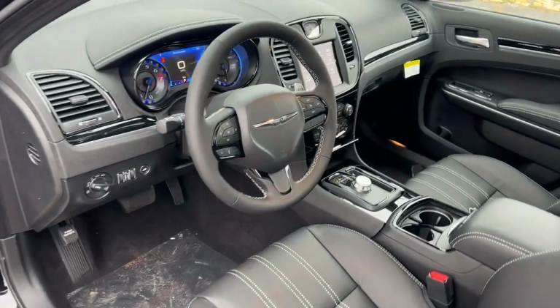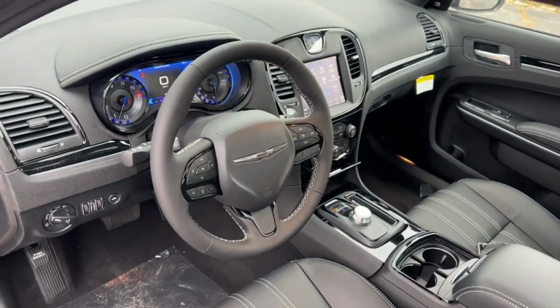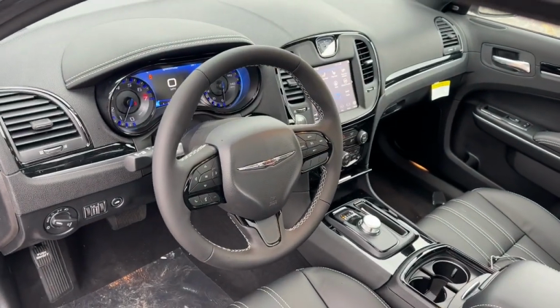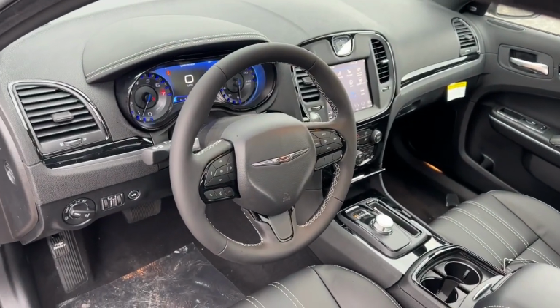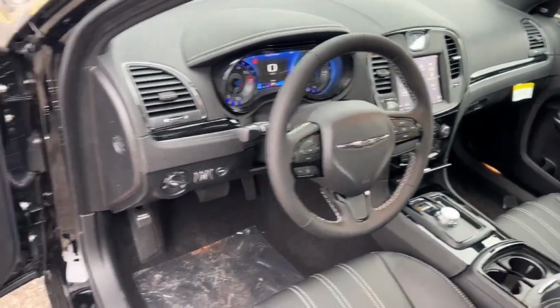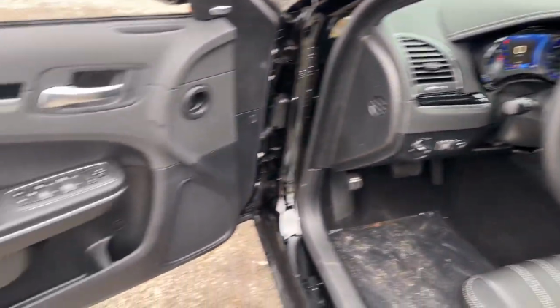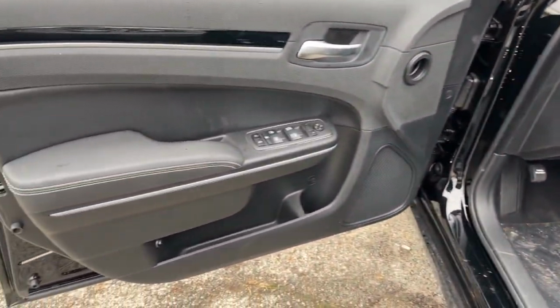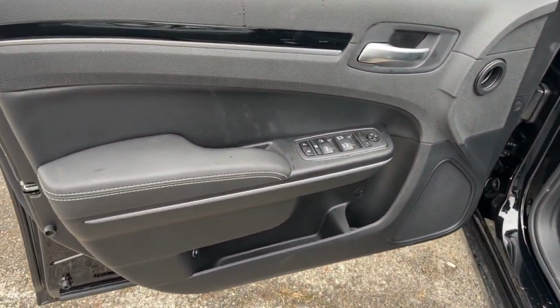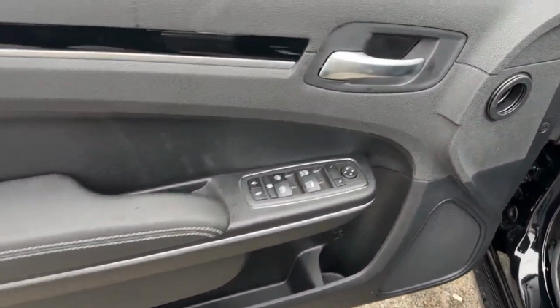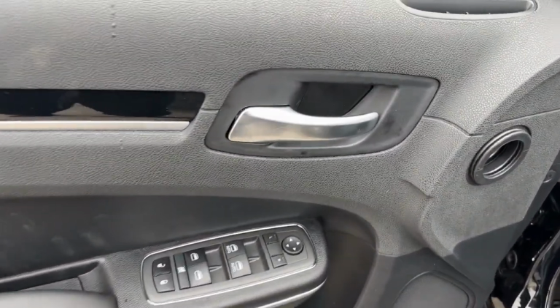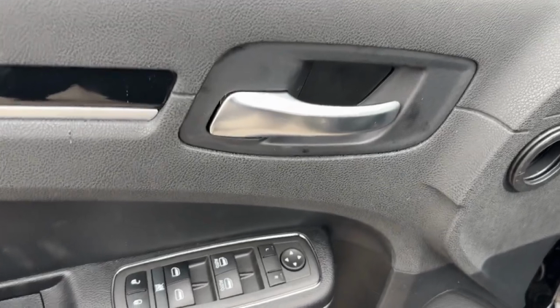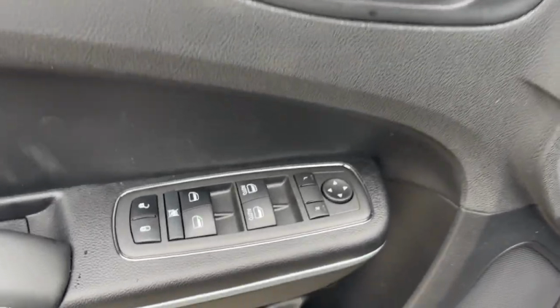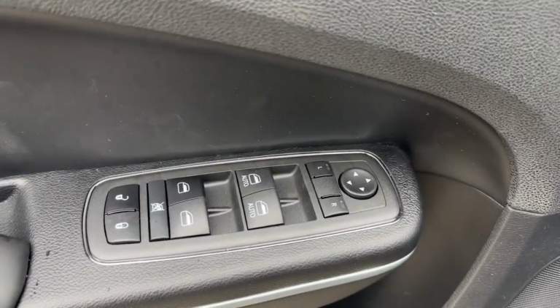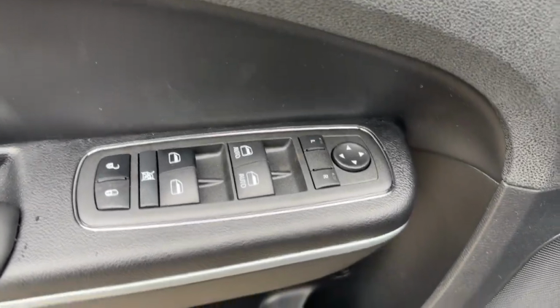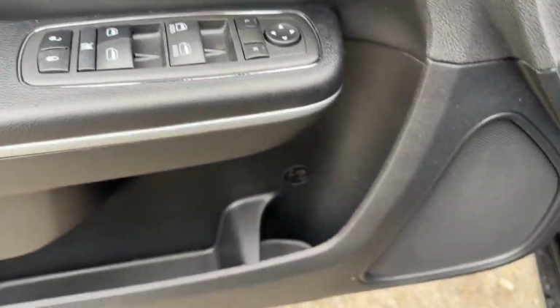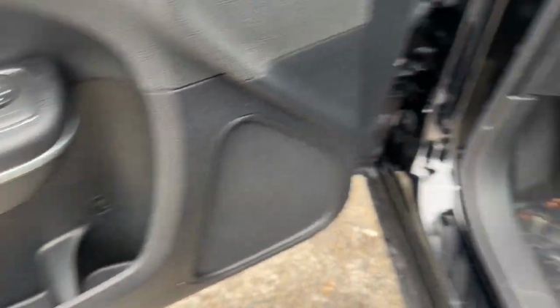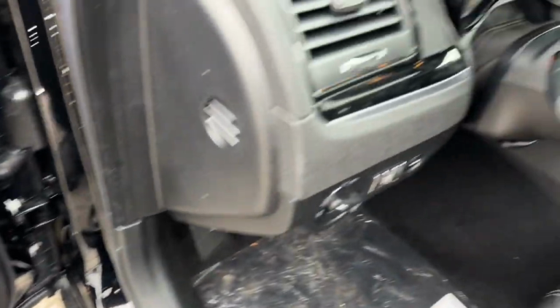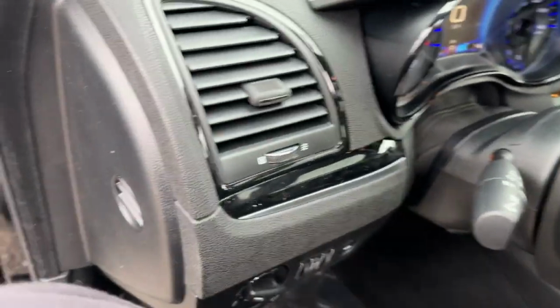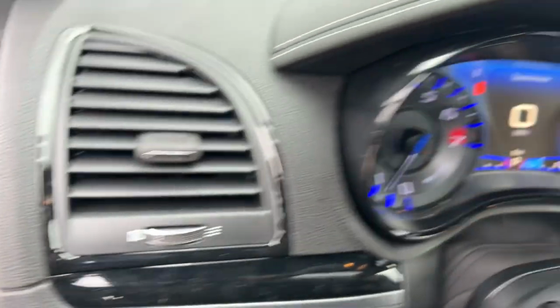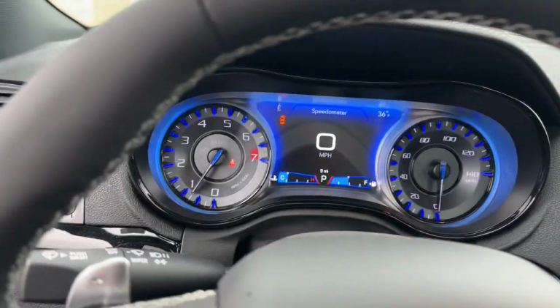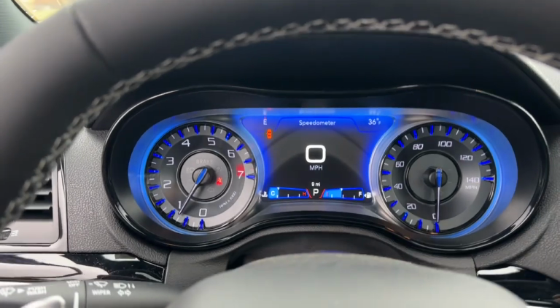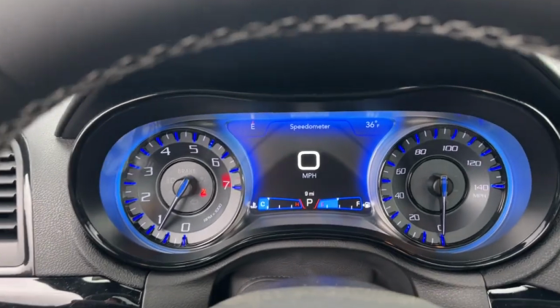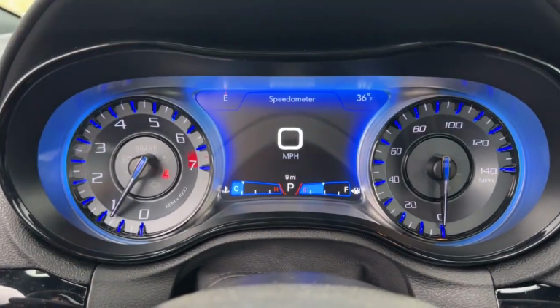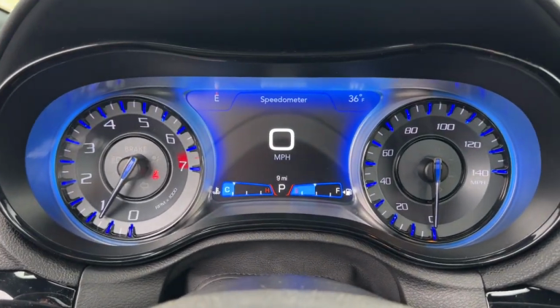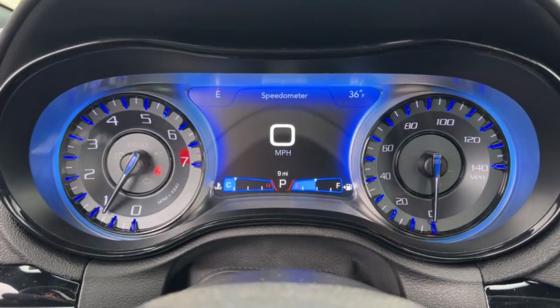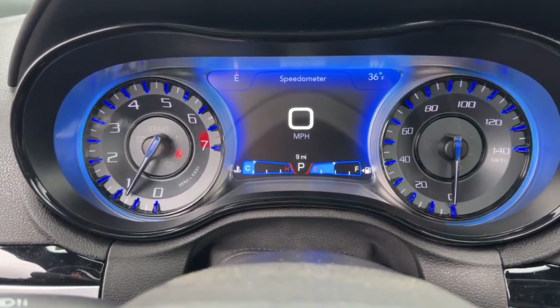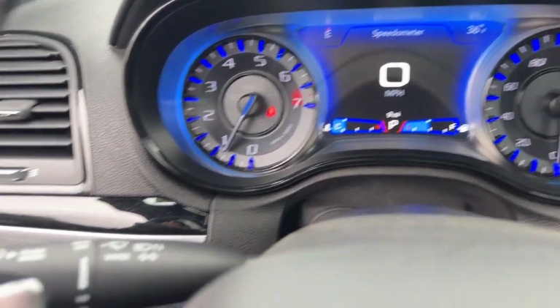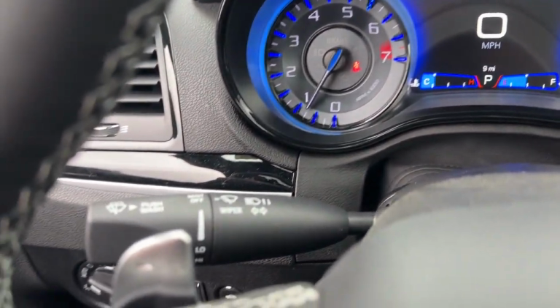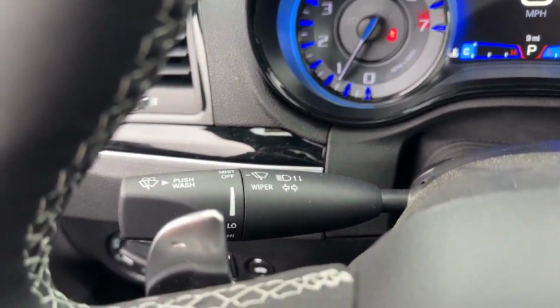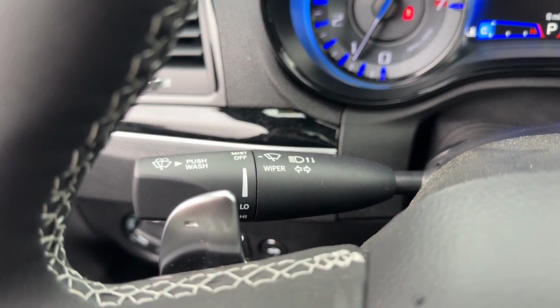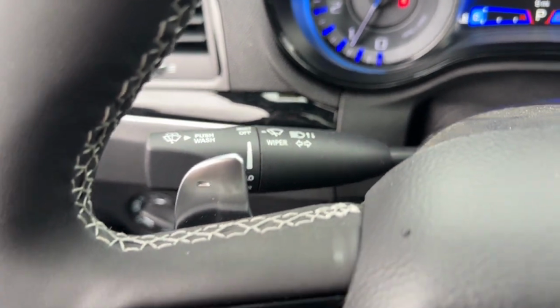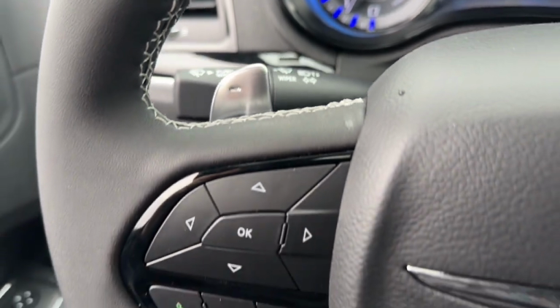These are just some of the great options this vehicle comes with: keyless entry, sun/moonroof, navigation system, satellite radio, backup camera, power passenger seat, fog lamps, heated mirrors, aluminum wheels, and alarm.